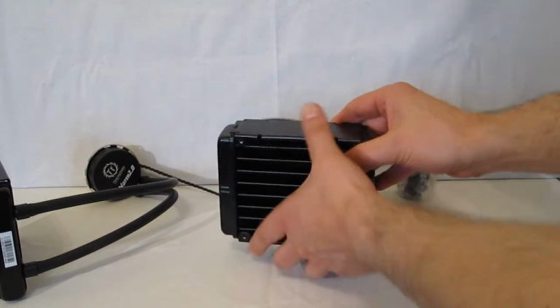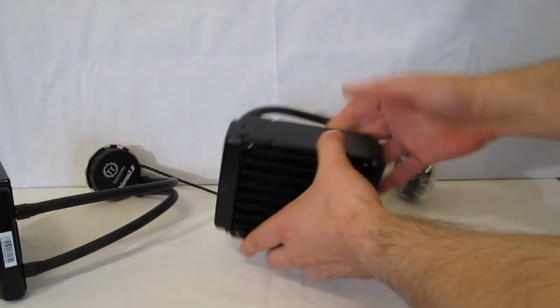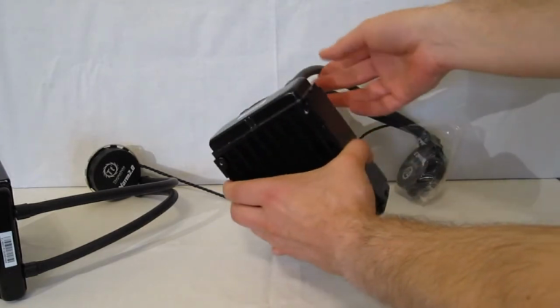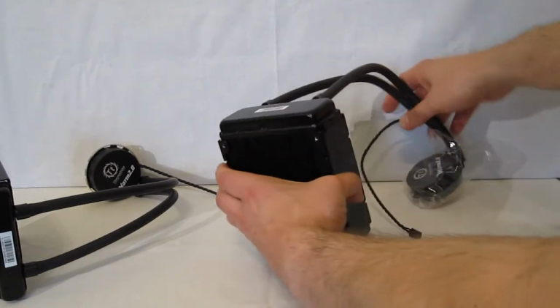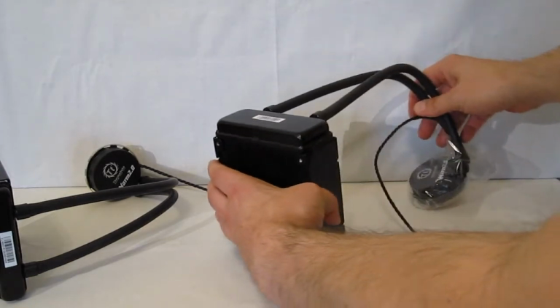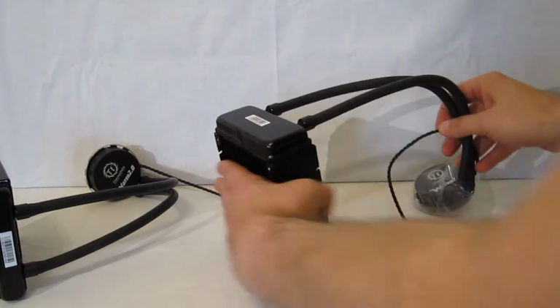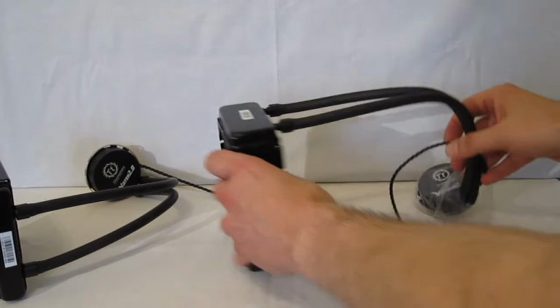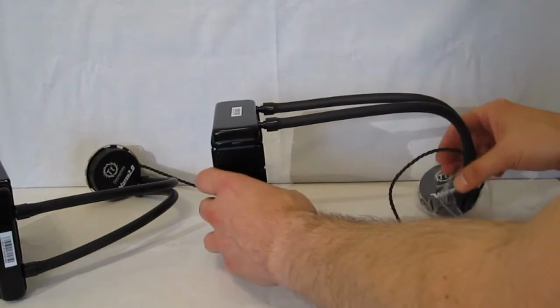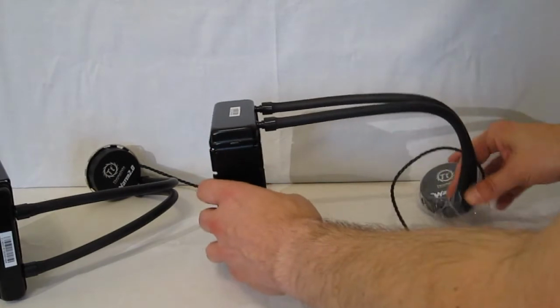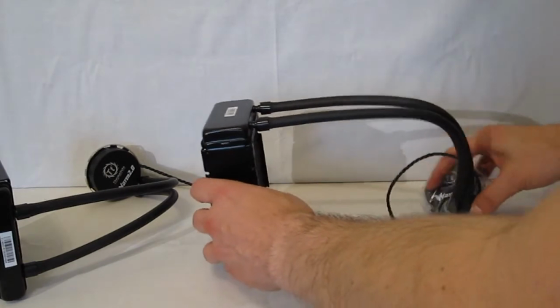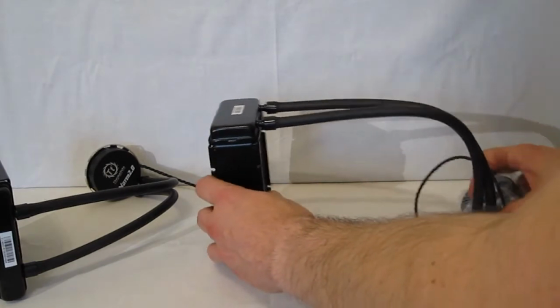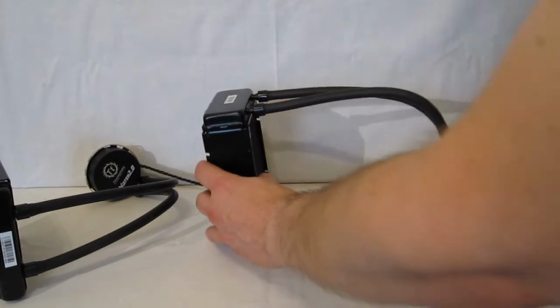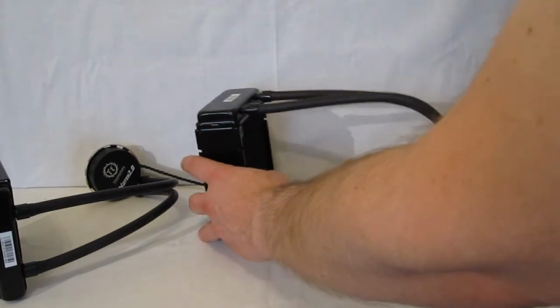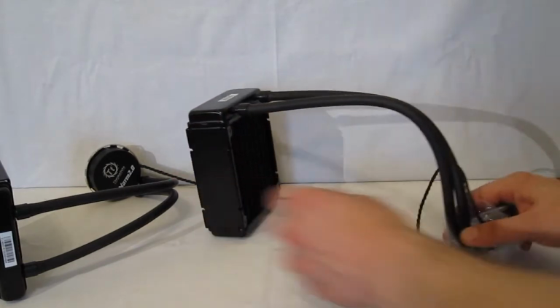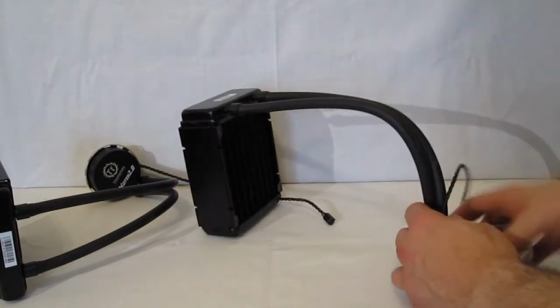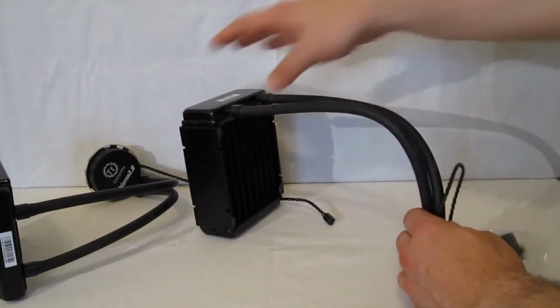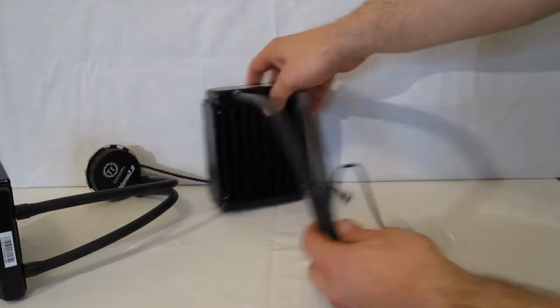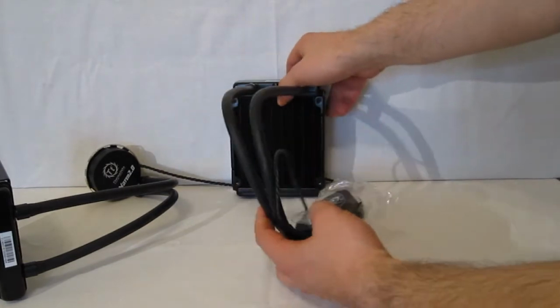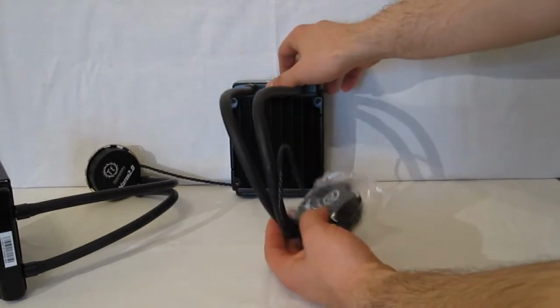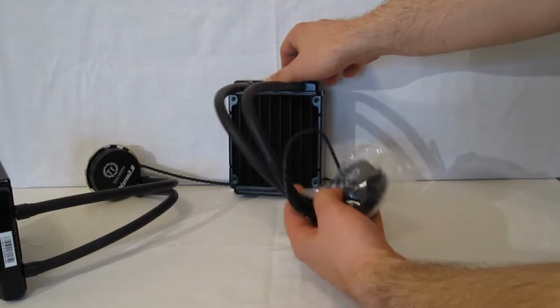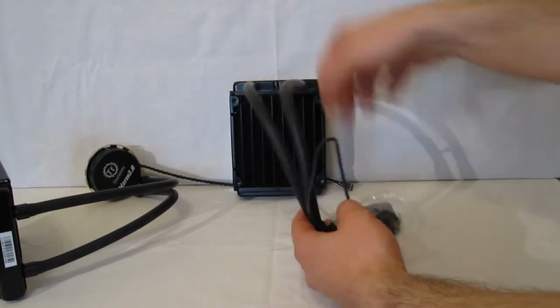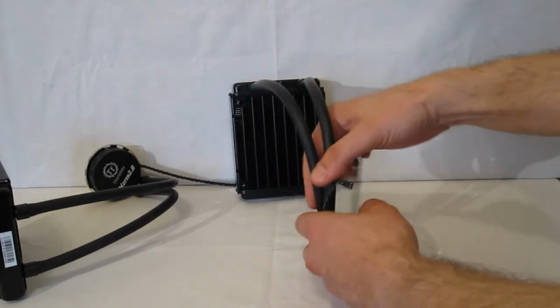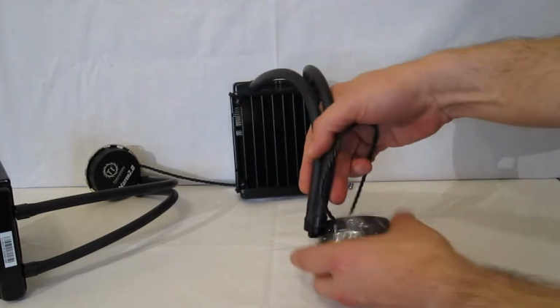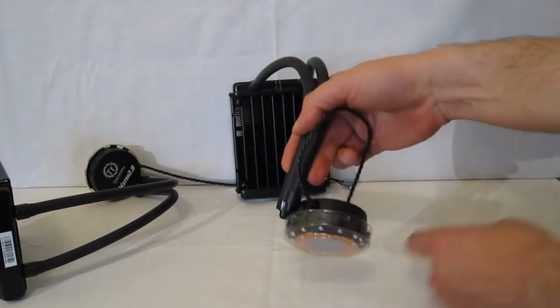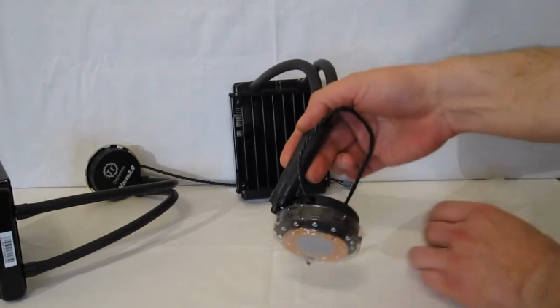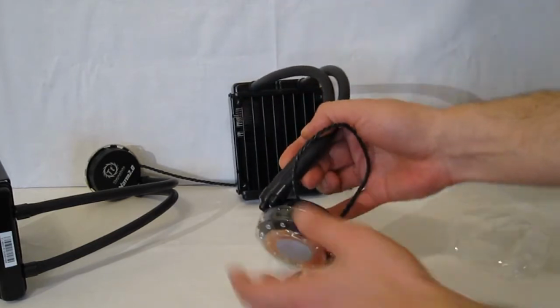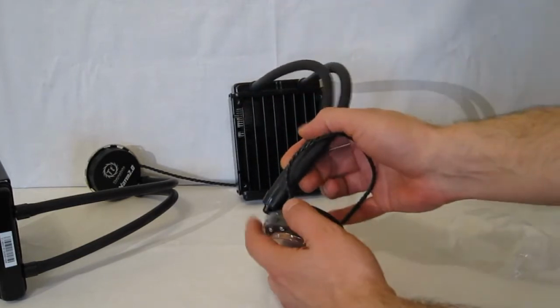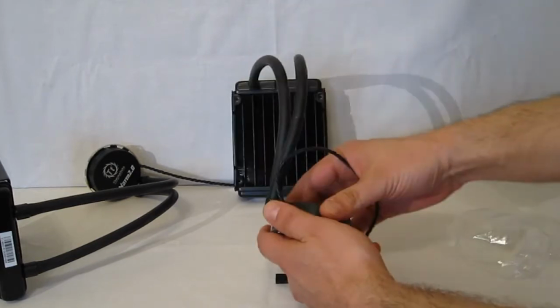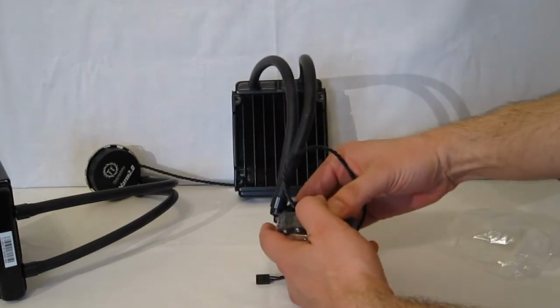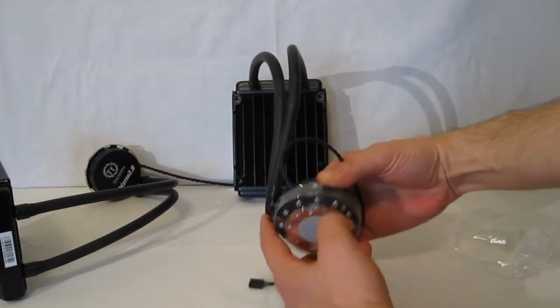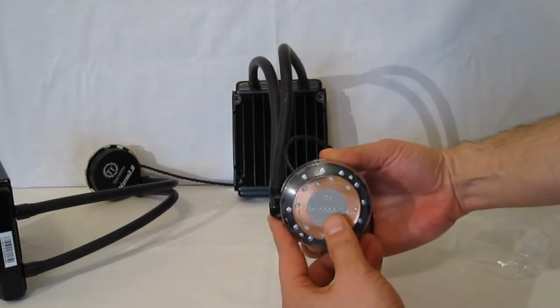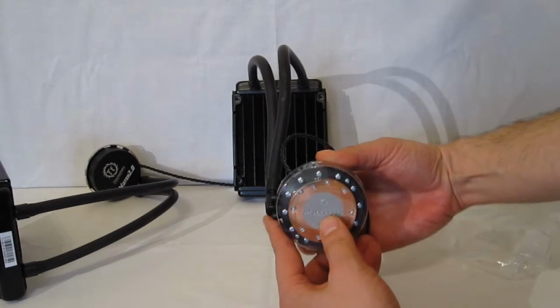The actual workings of the unit itself are very, very simple. The pump has a cooling block which is going to sit directly on the CPU.